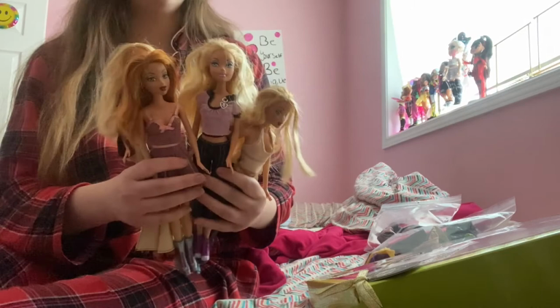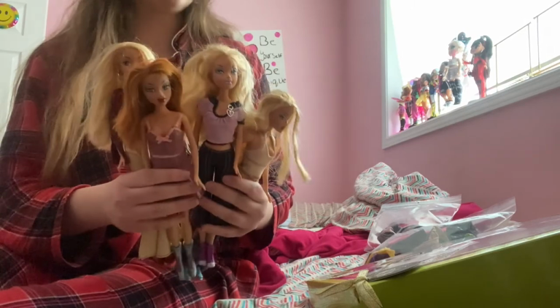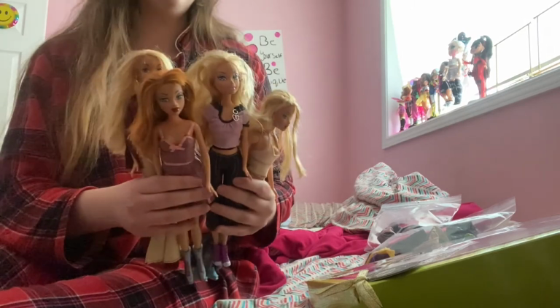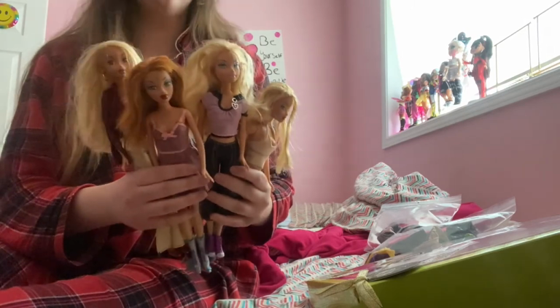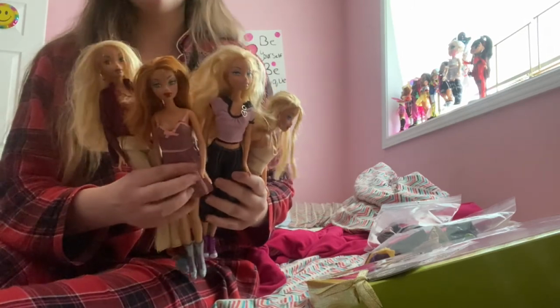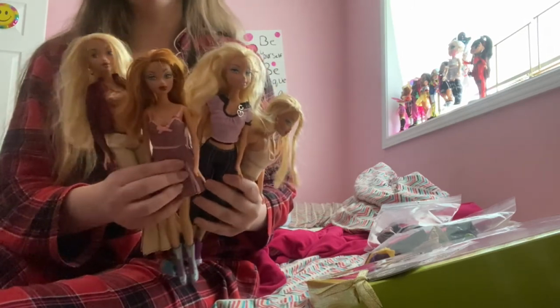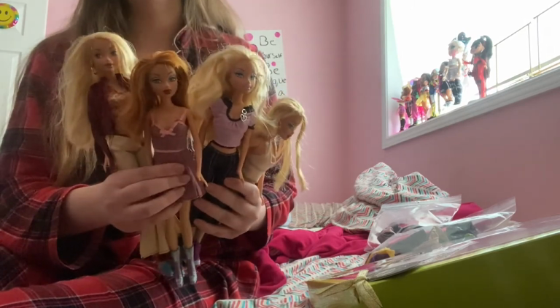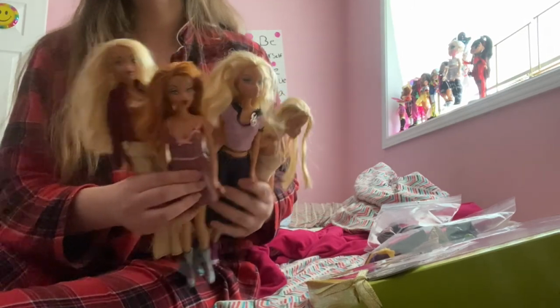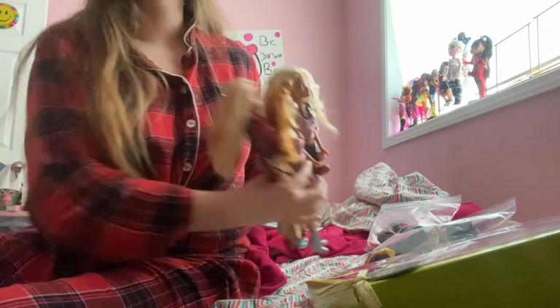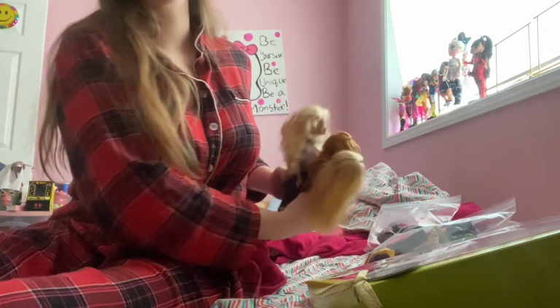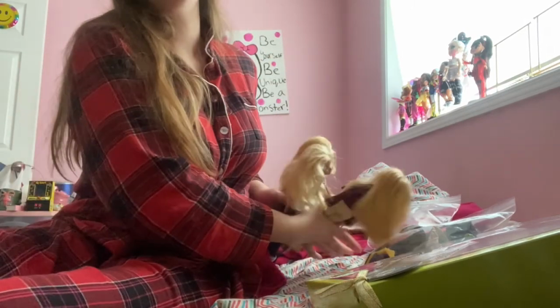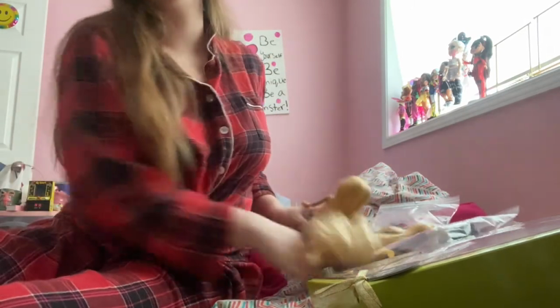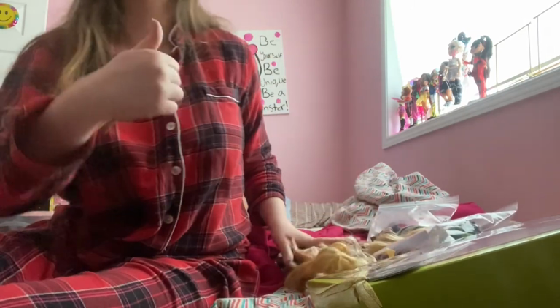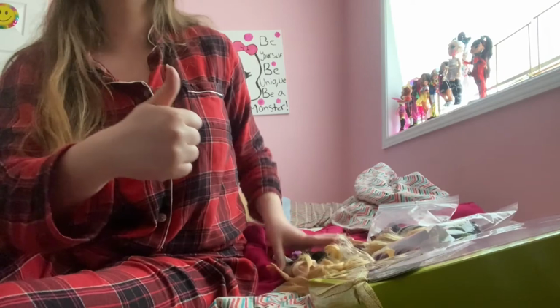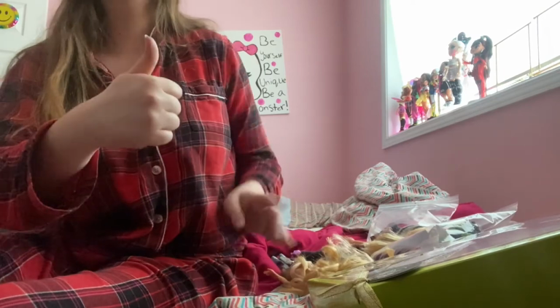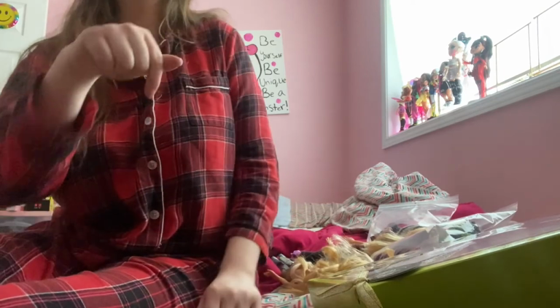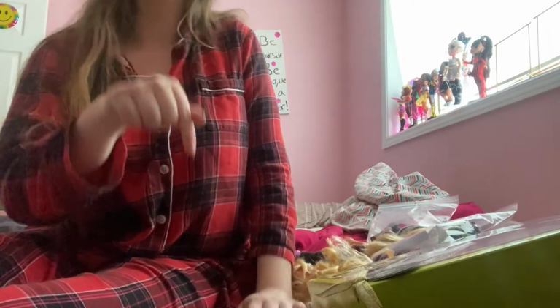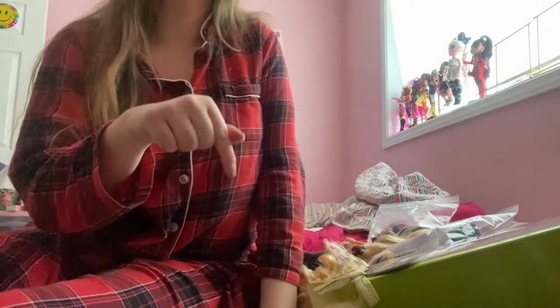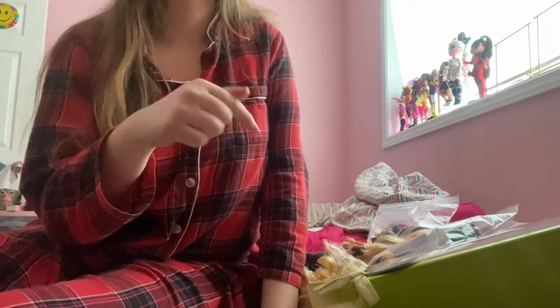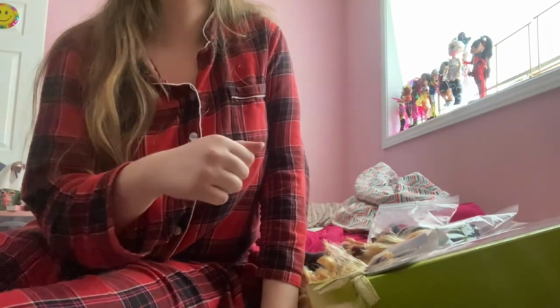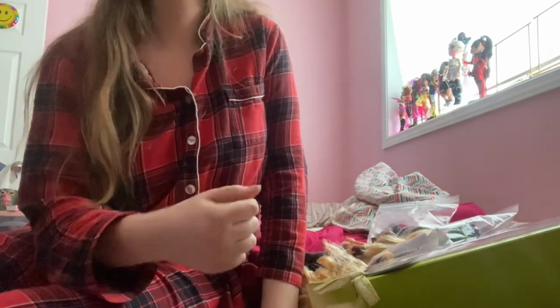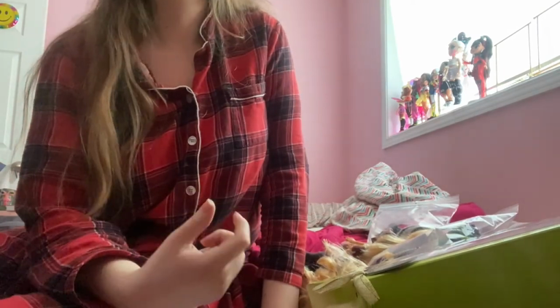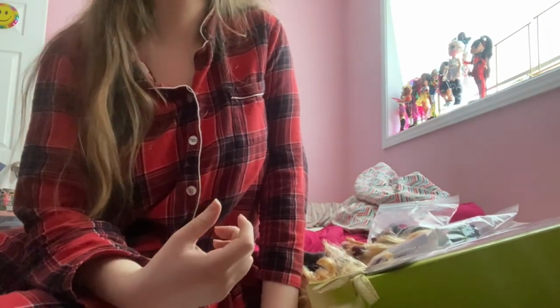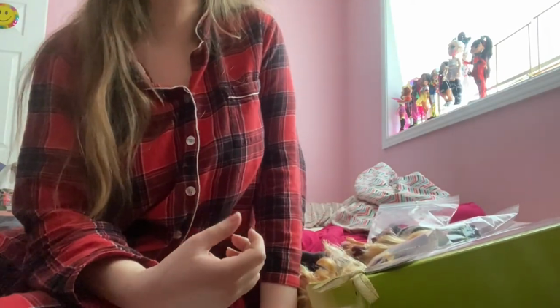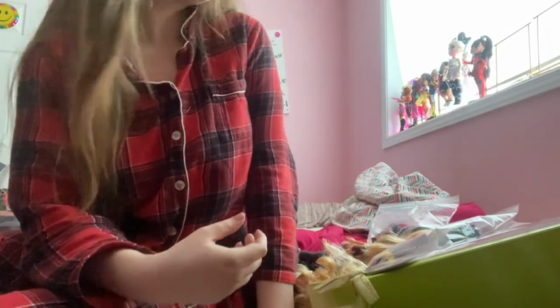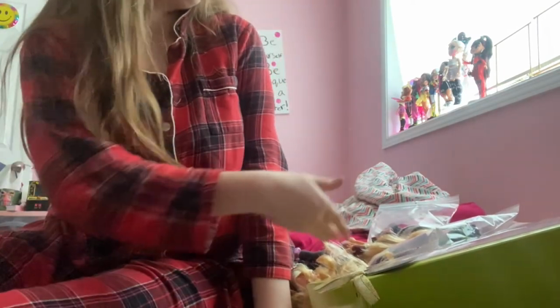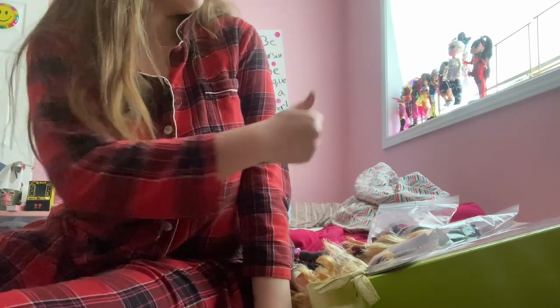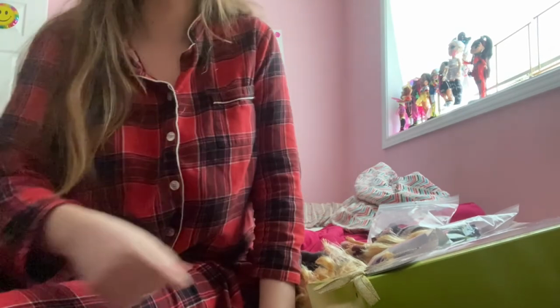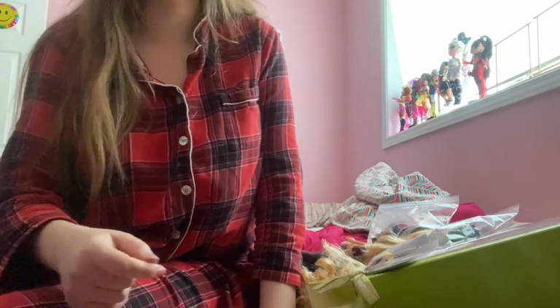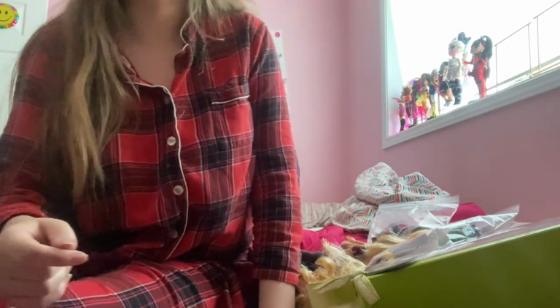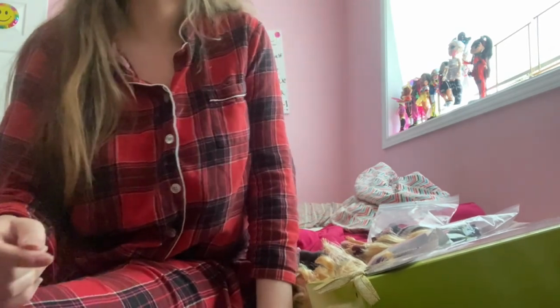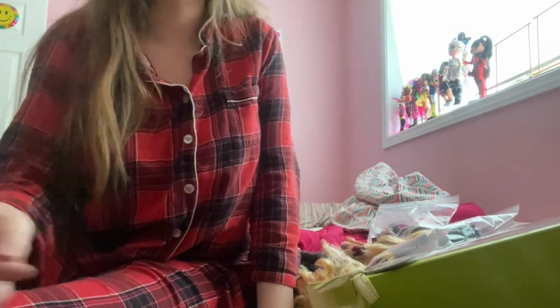Please make sure to like with a big thumbs up, comment down below, and subscribe if you want to see more of my weirdness and more of me opening up dolls. Bye!